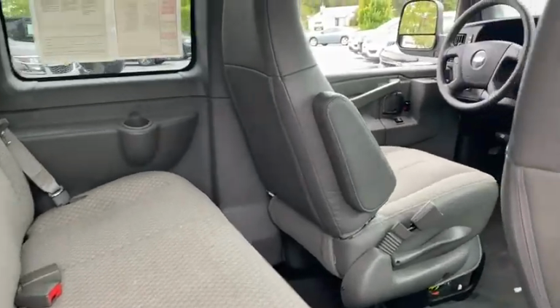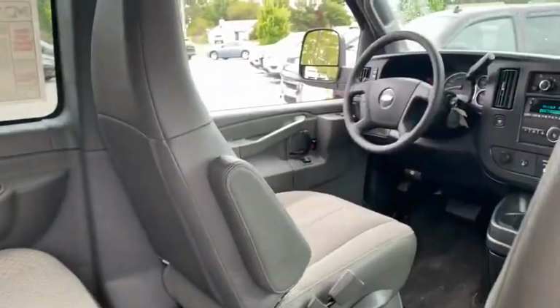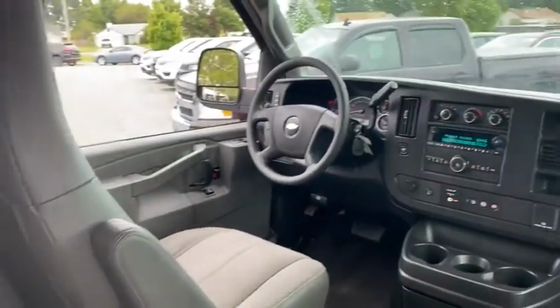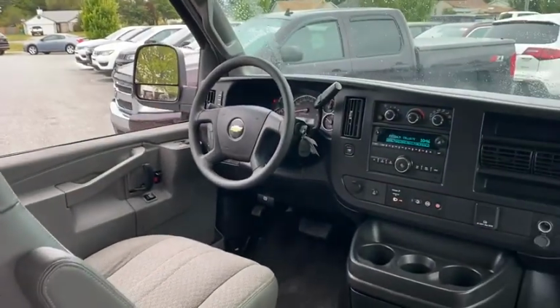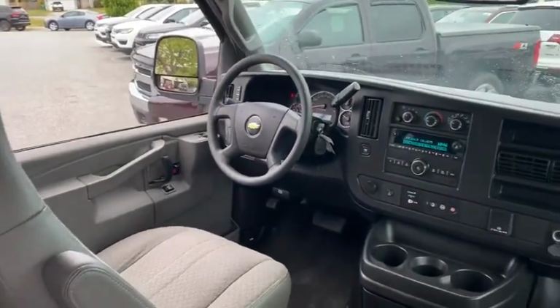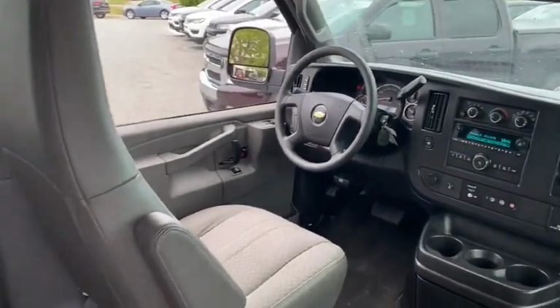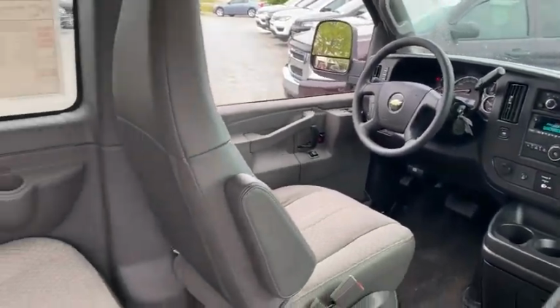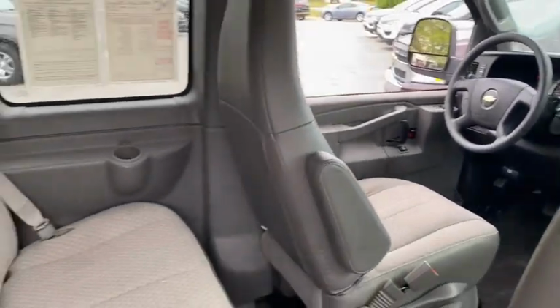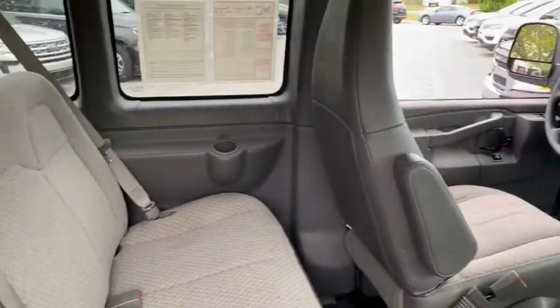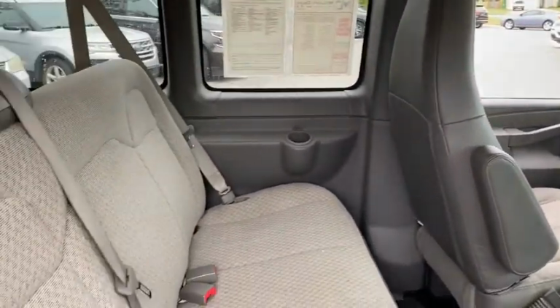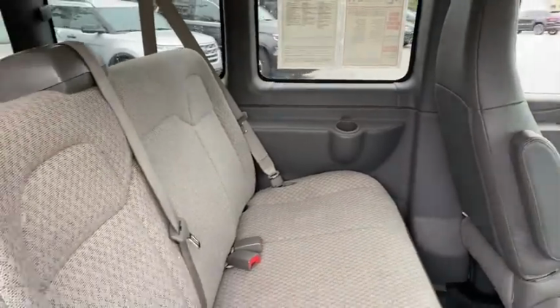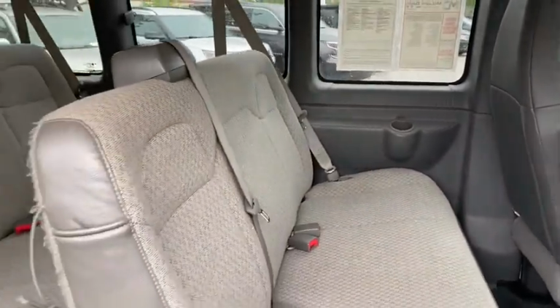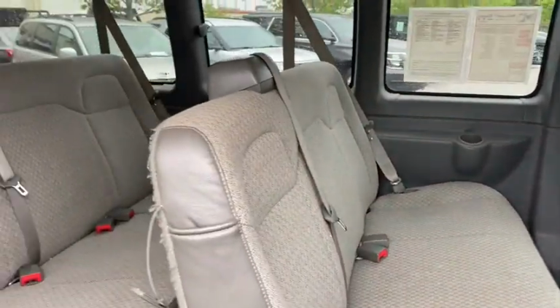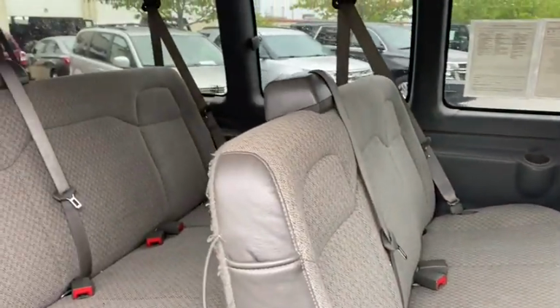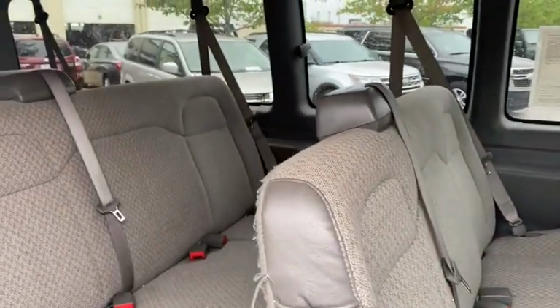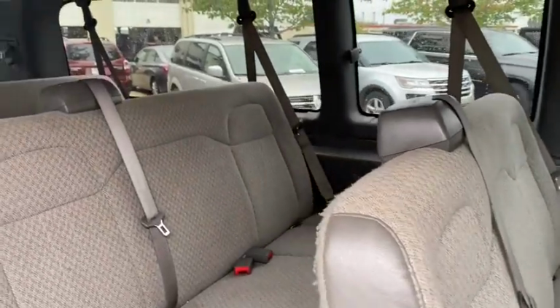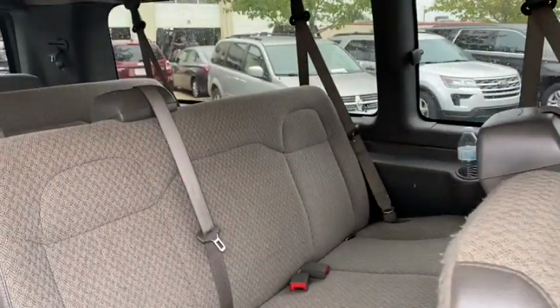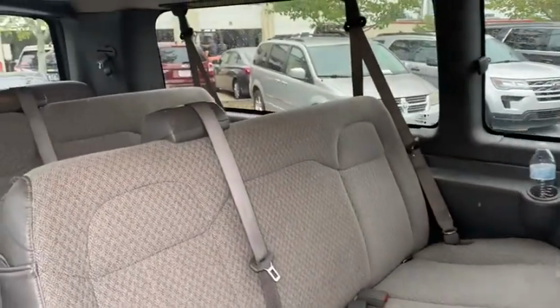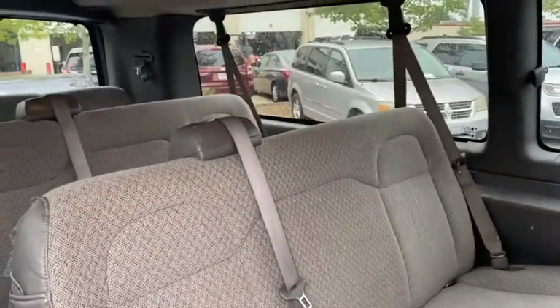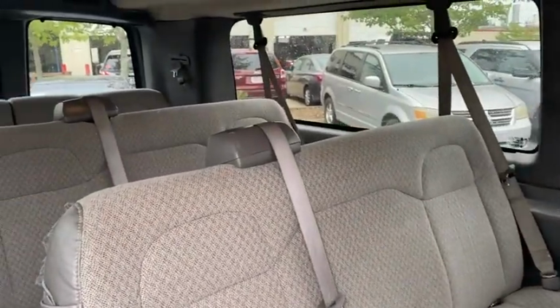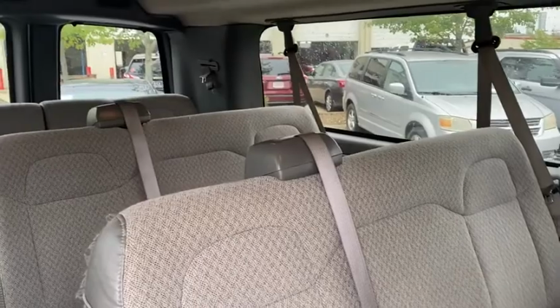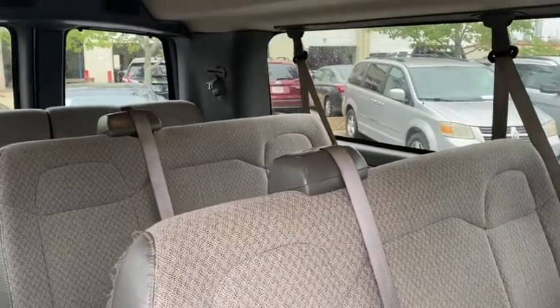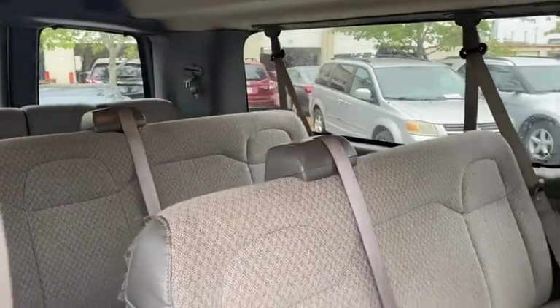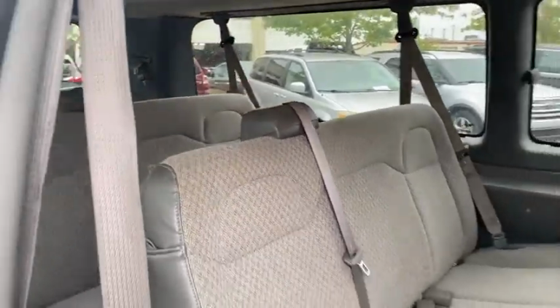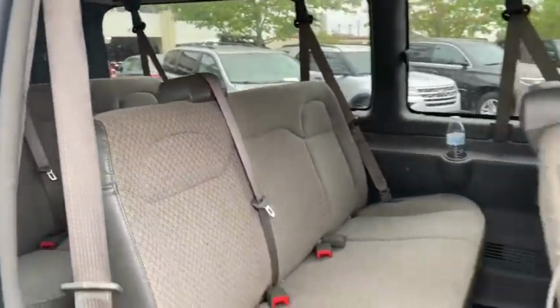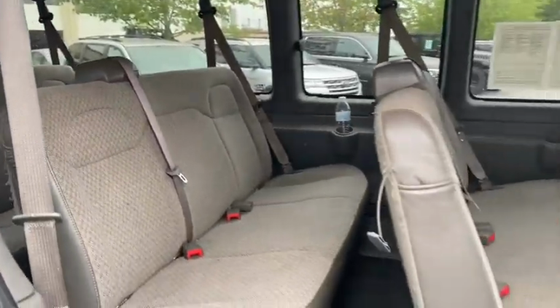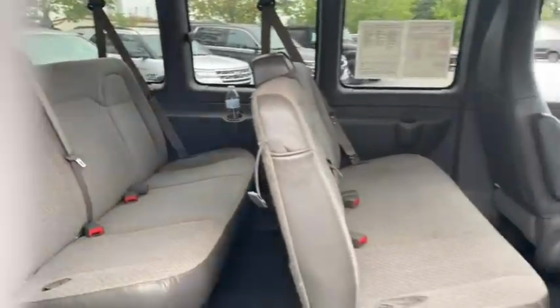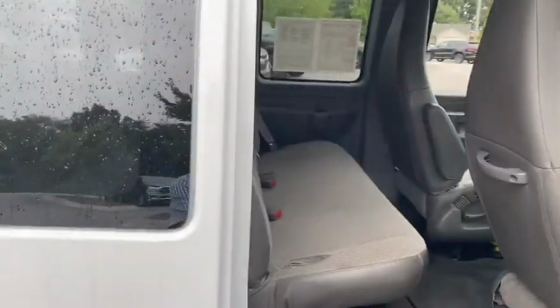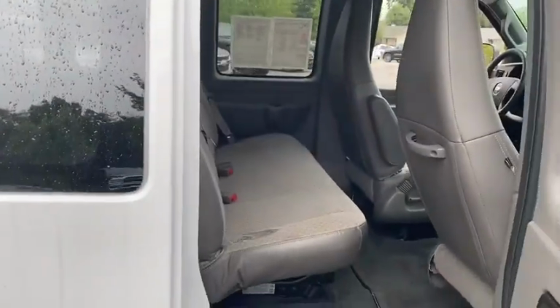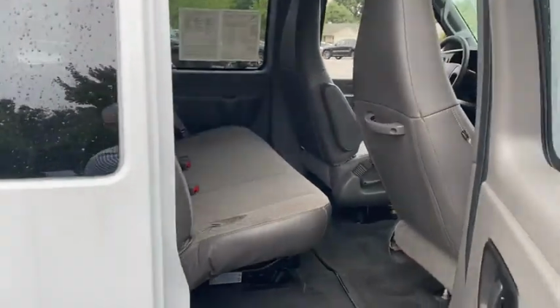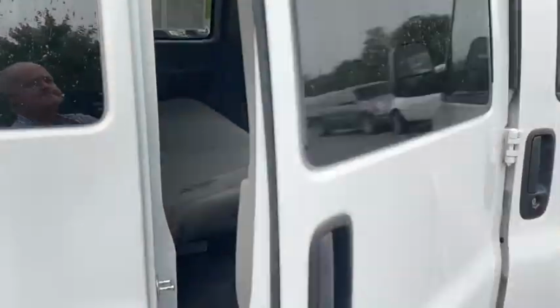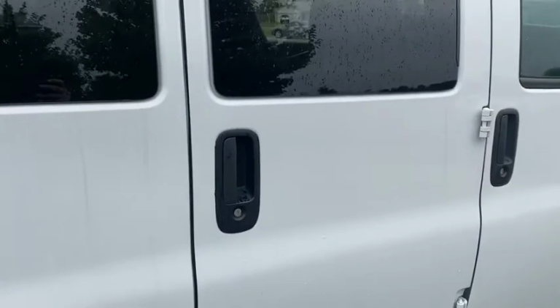Sunroof. Bluetooth. Electronic stability control. 4-wheel disc brakes. Rear reading lights. Trip computer. Tilt steering wheel. Tachometer. Passenger seat mounted armrest. Passenger vanity mirror.